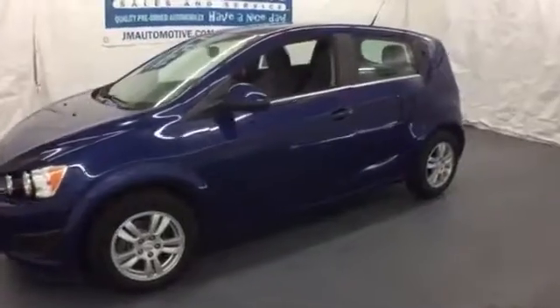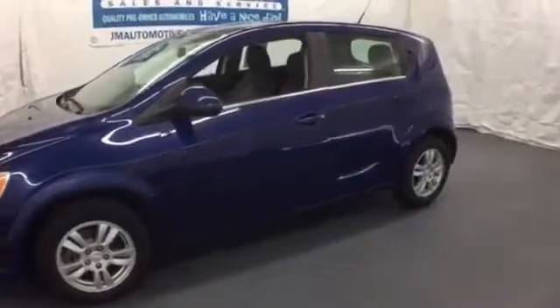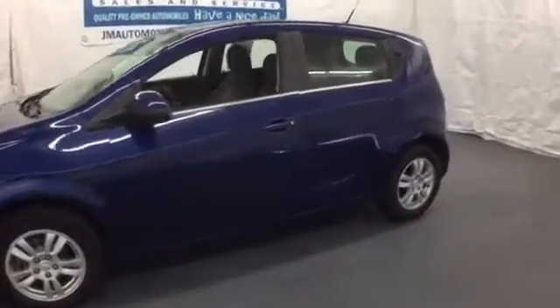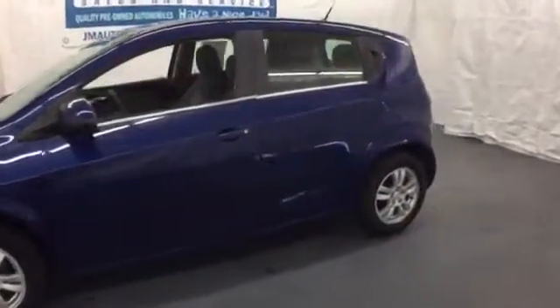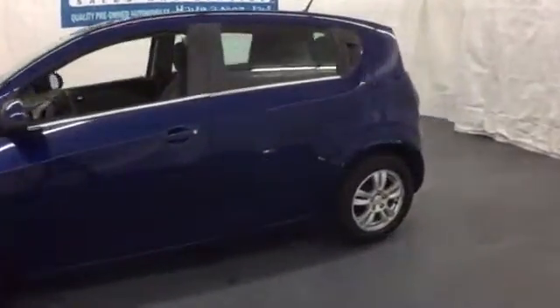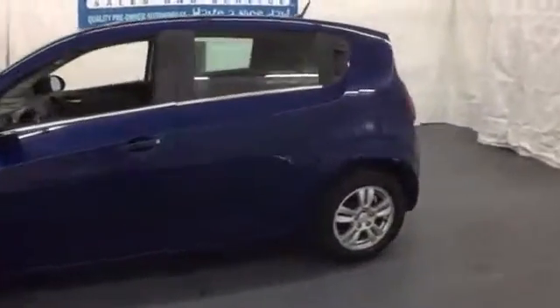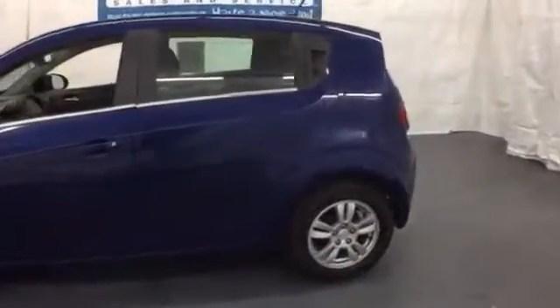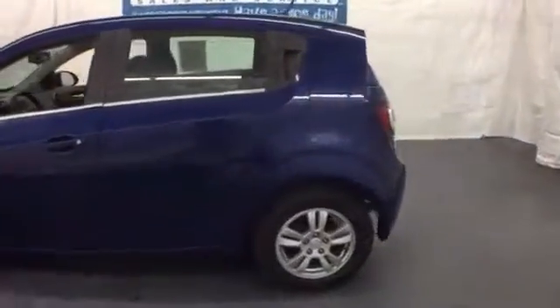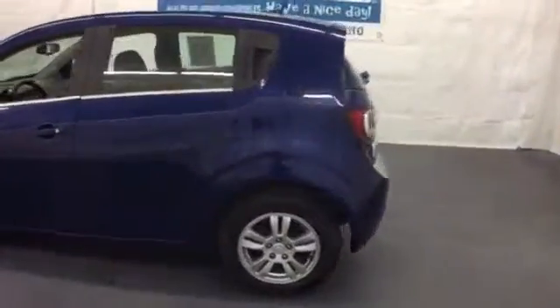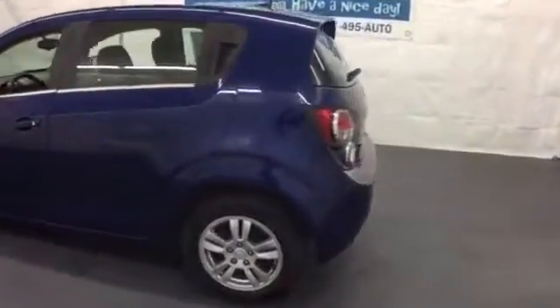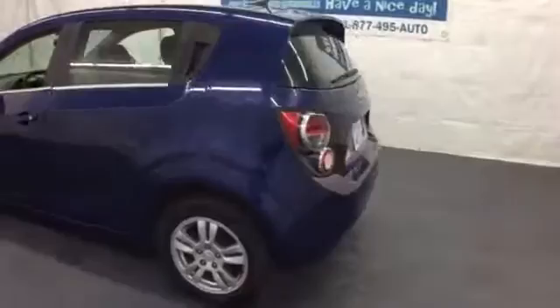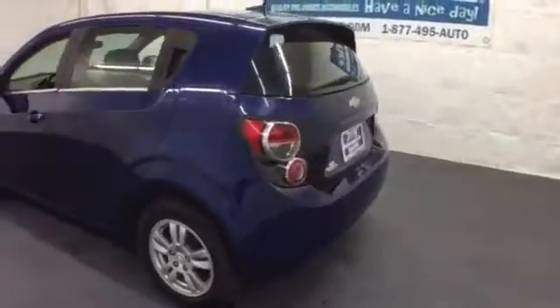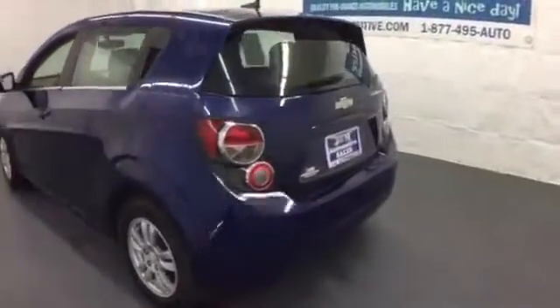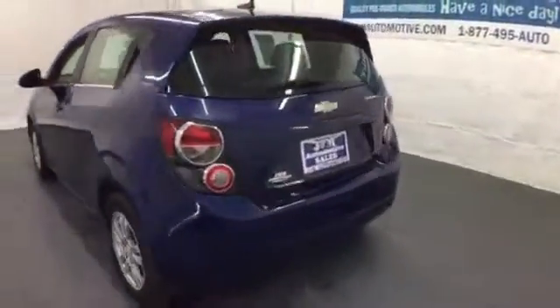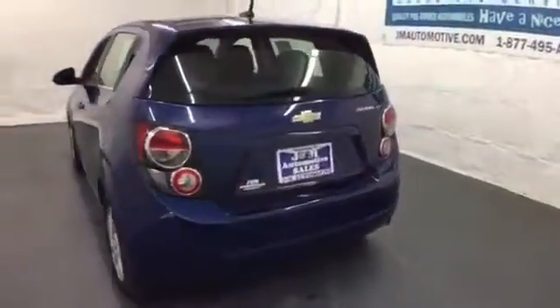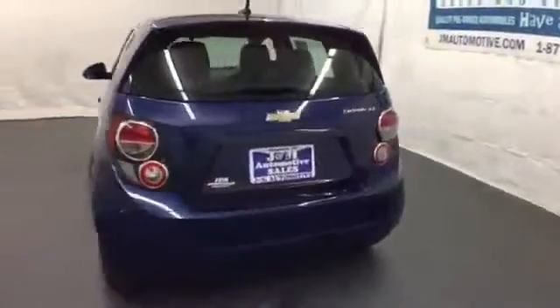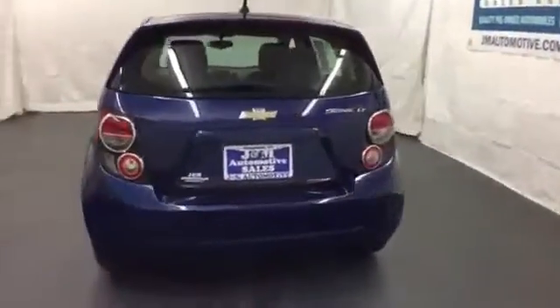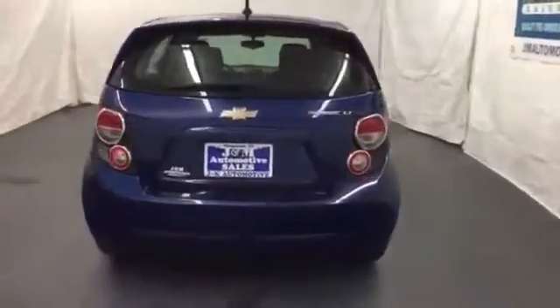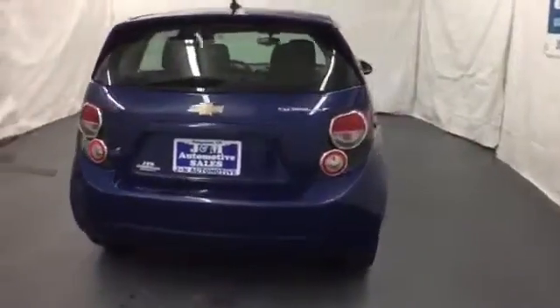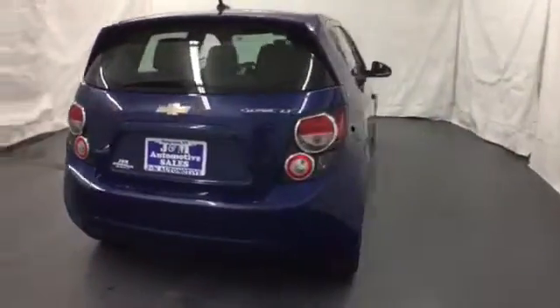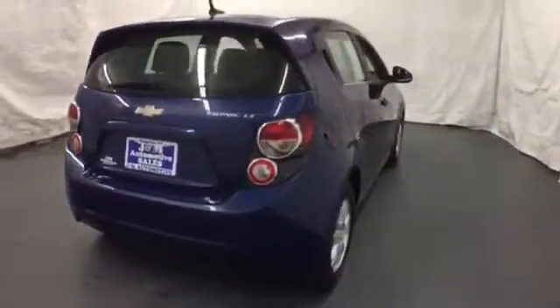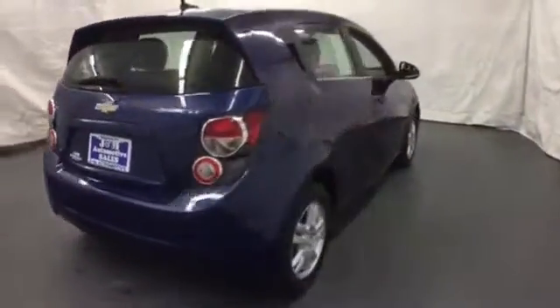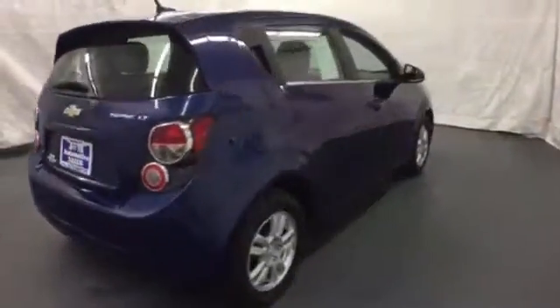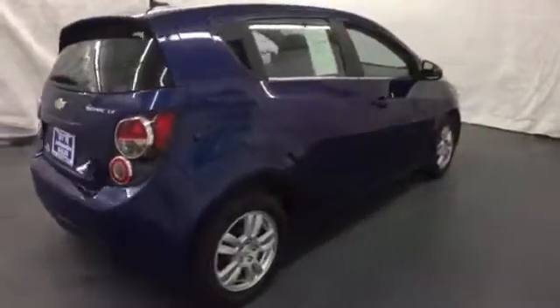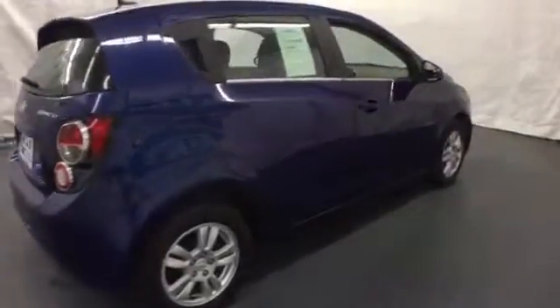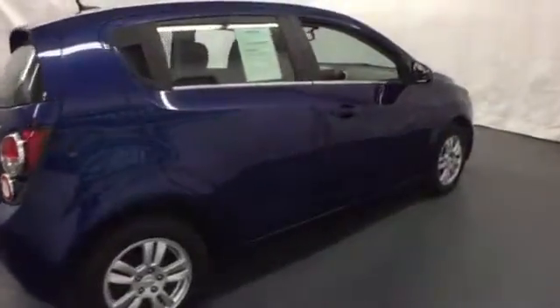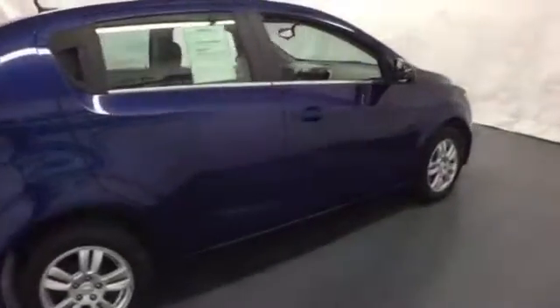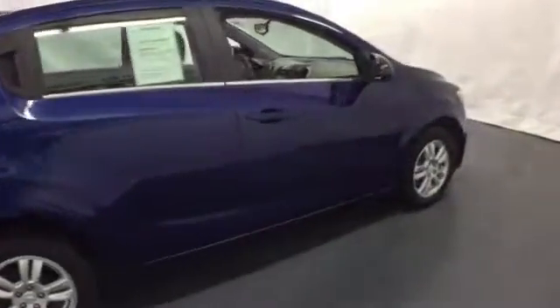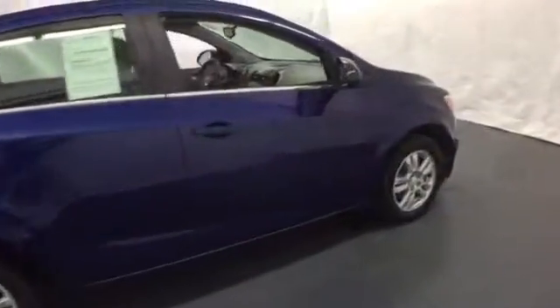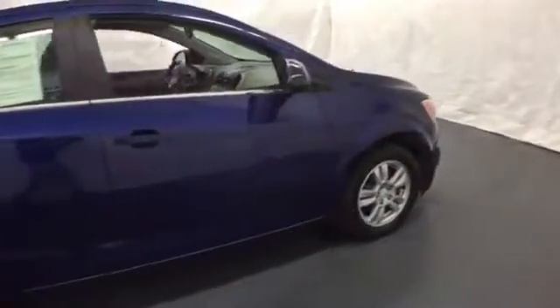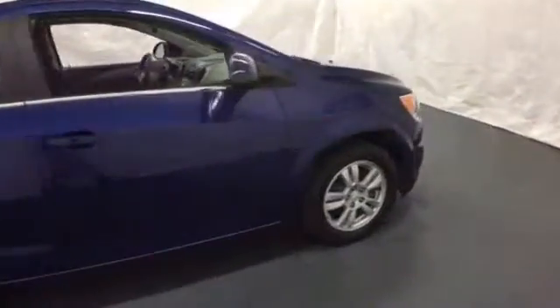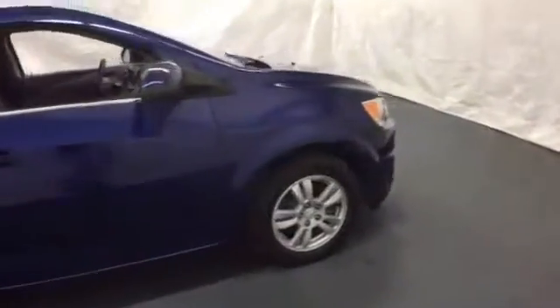Here's a 2014 Chevrolet Sonic. Zip around the city or cruise the countryside in this versatile Sonic. Everything you need is at your fingertips, from the remote keyless entry to the steering wheel mounted controls. This Sonic is designed with you in mind.